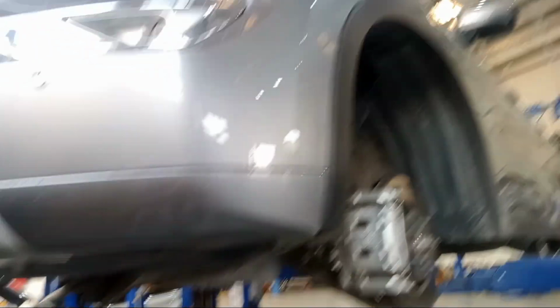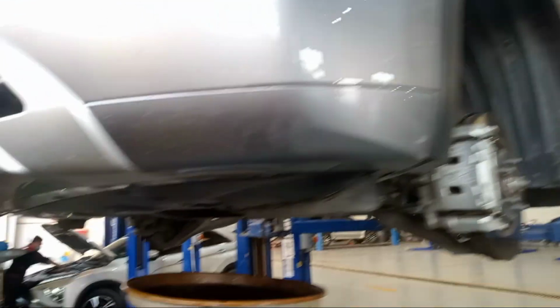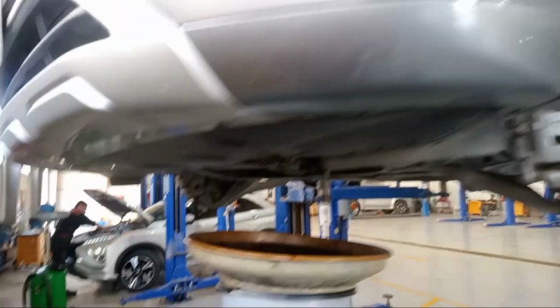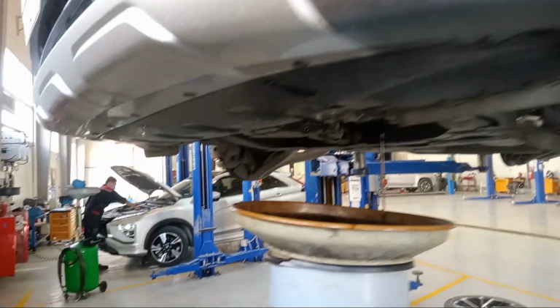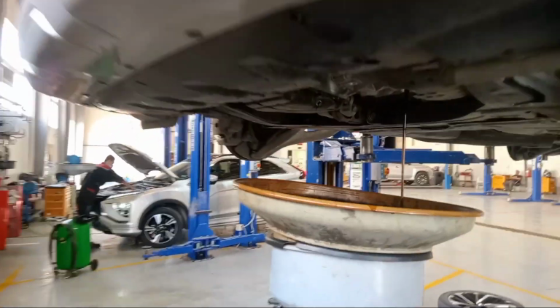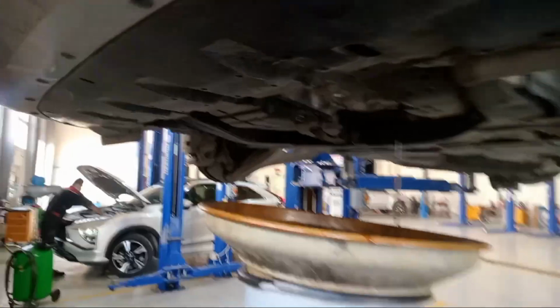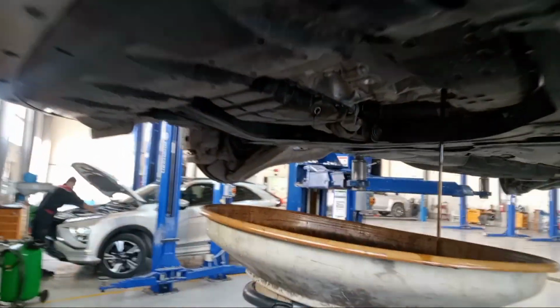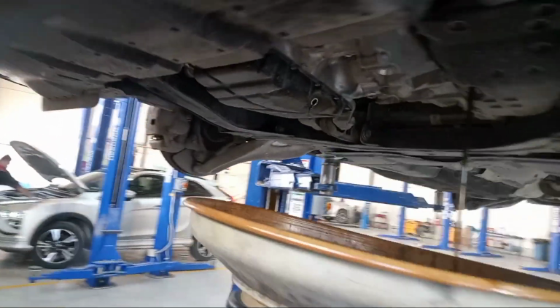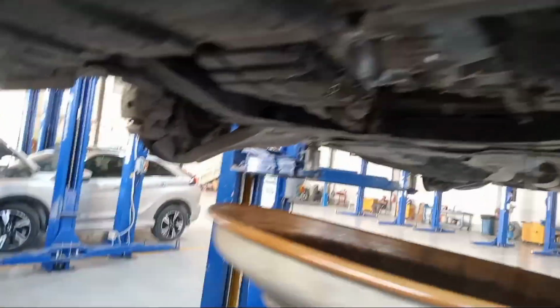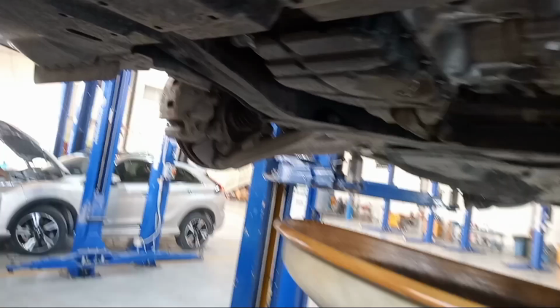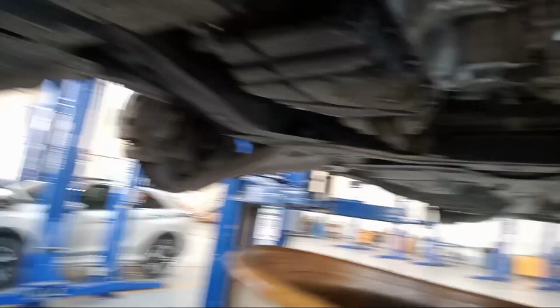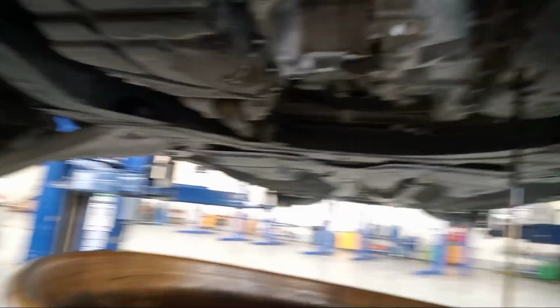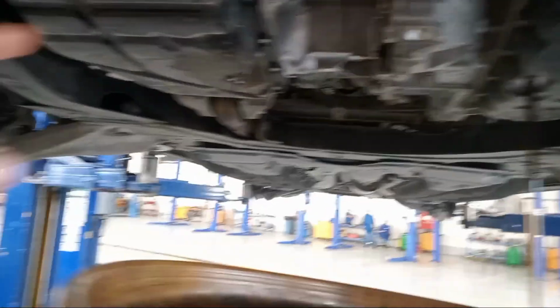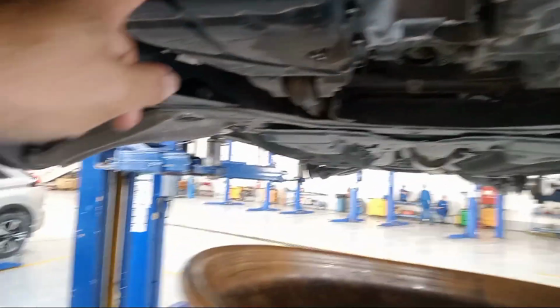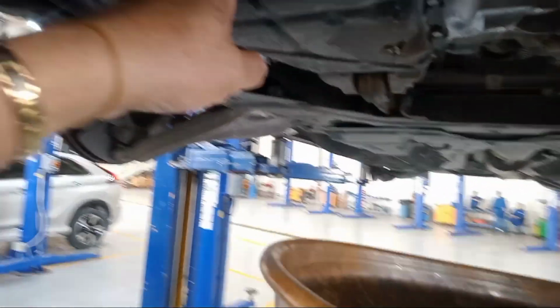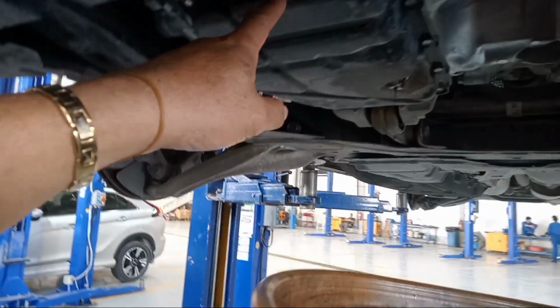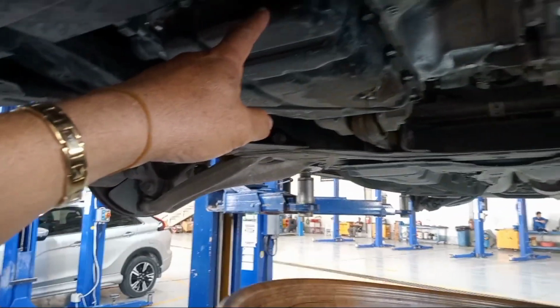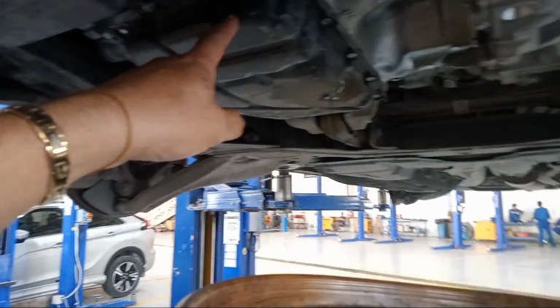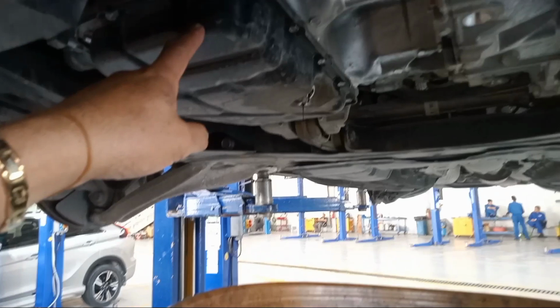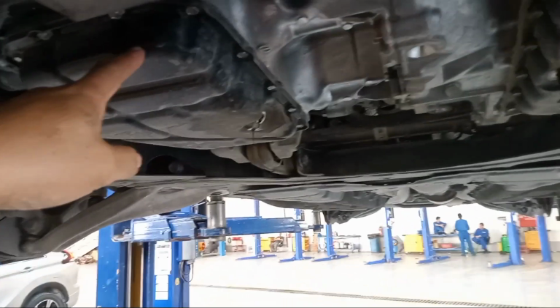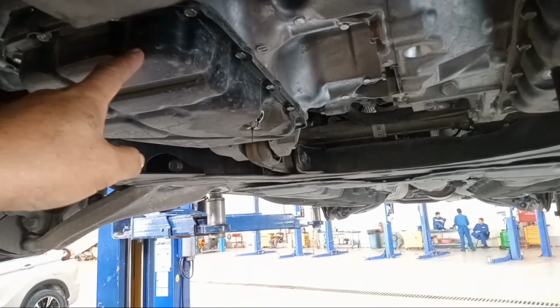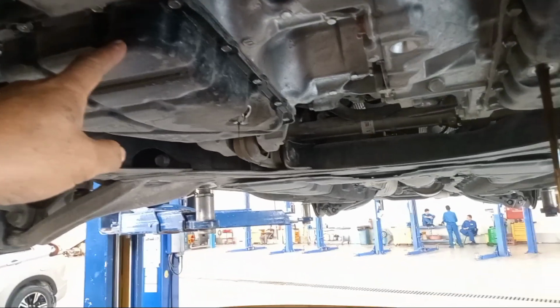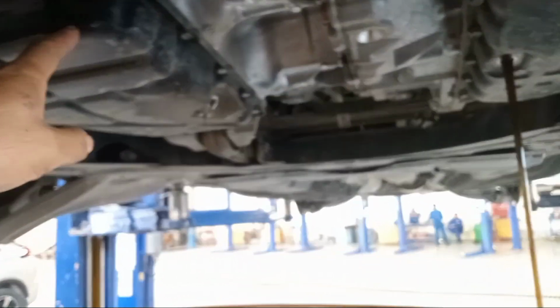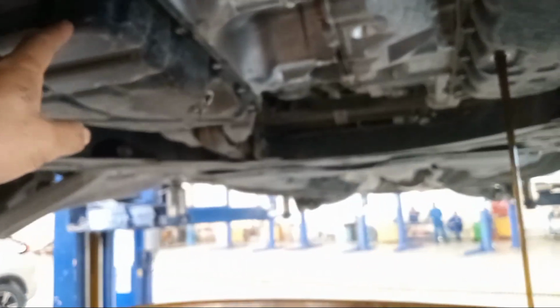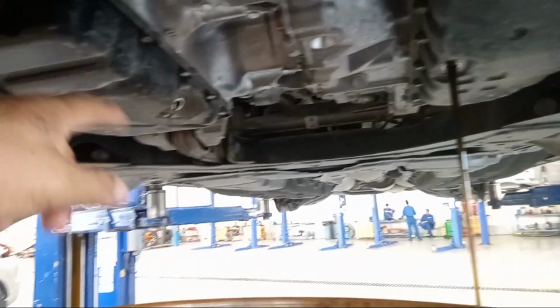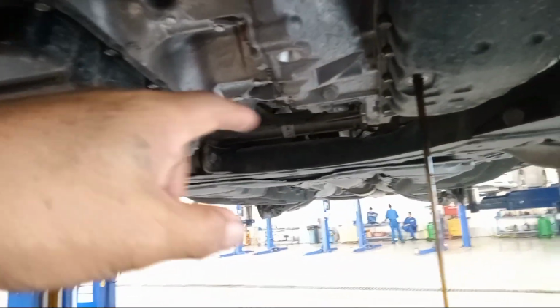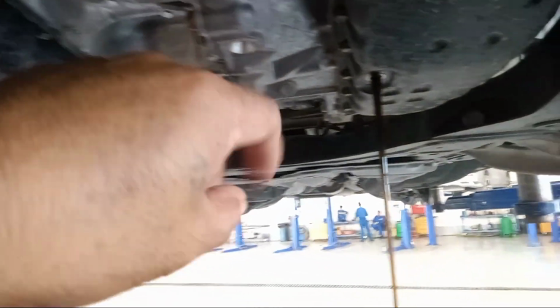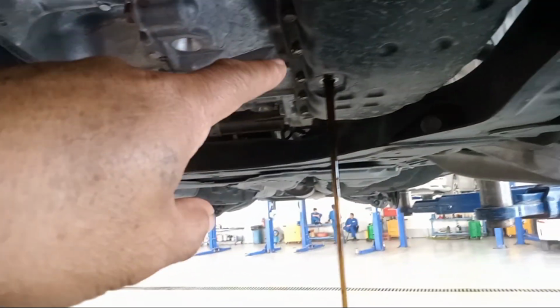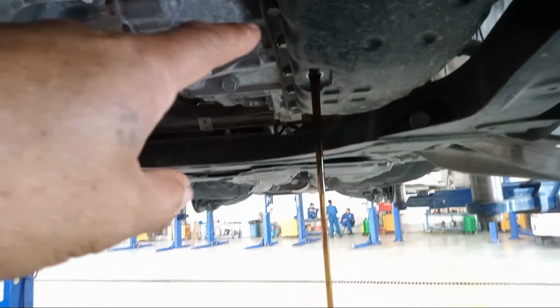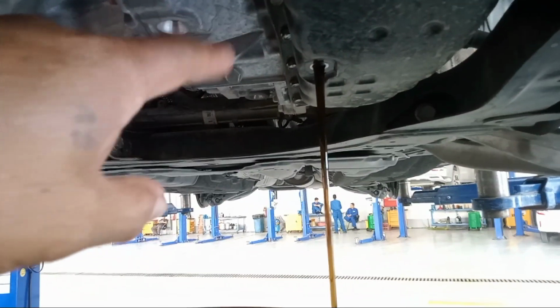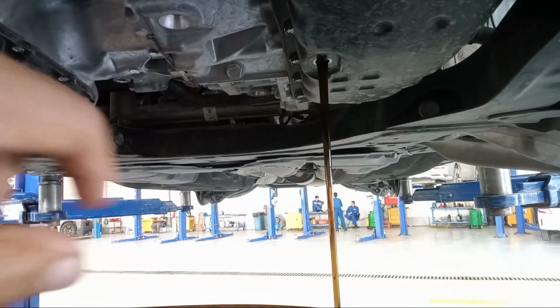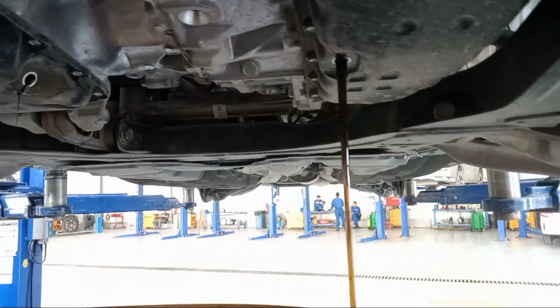Mitsubishi at London, this one. So it is already the engine oil, also the filter plug. Also this is the CVT oil.